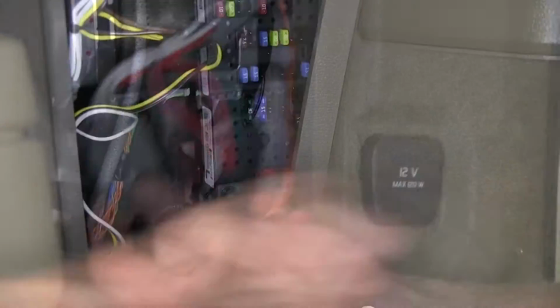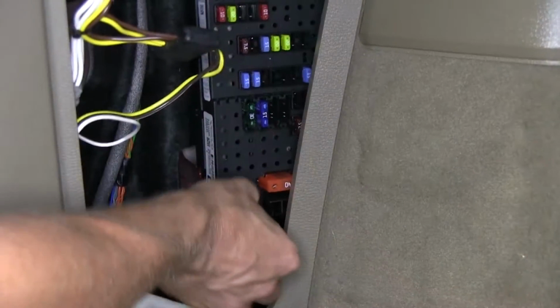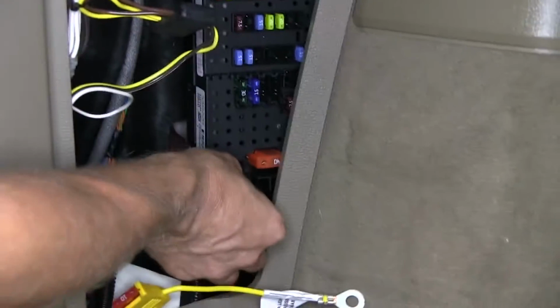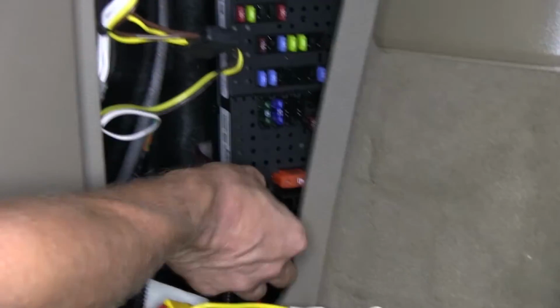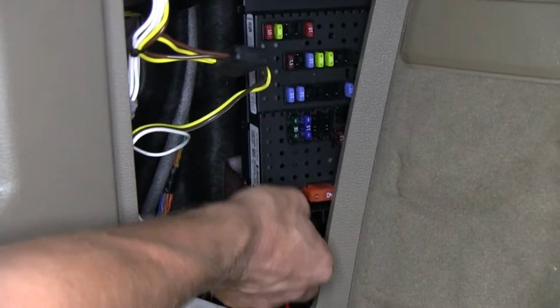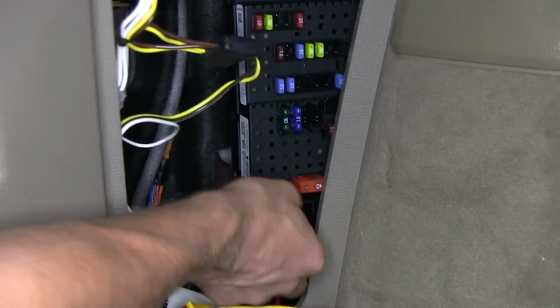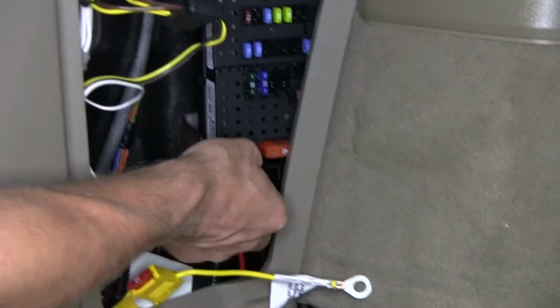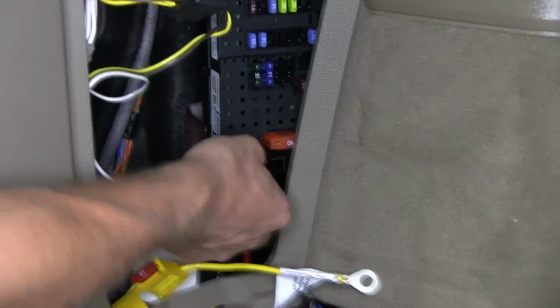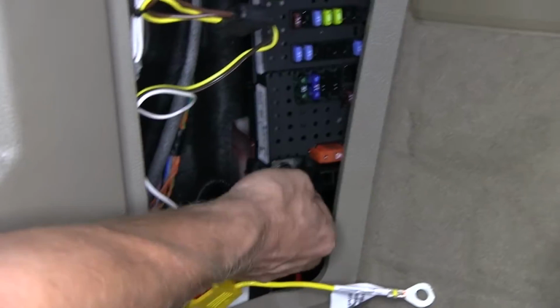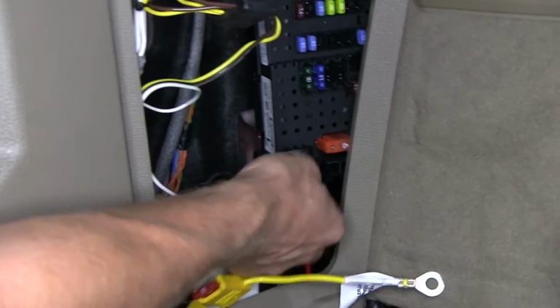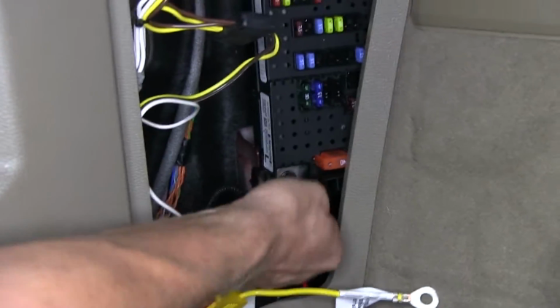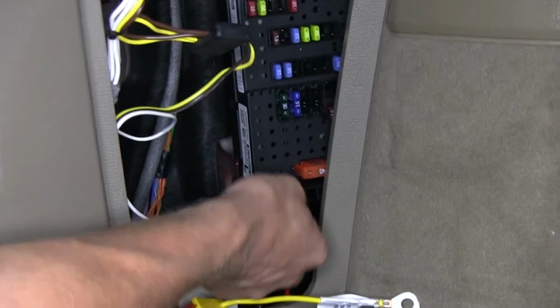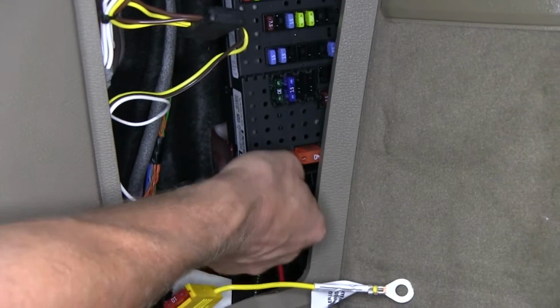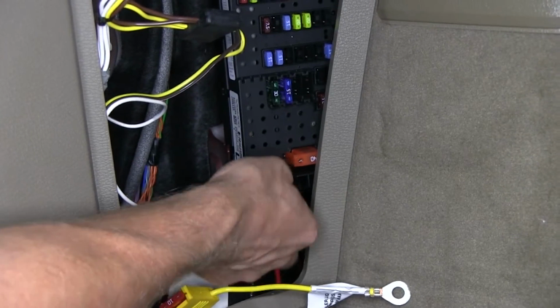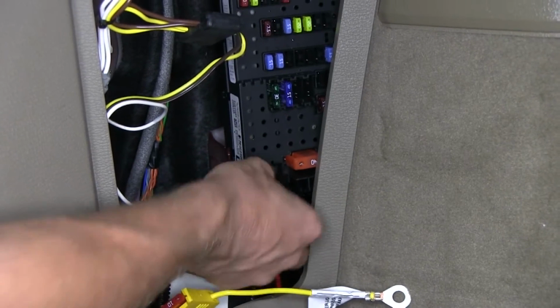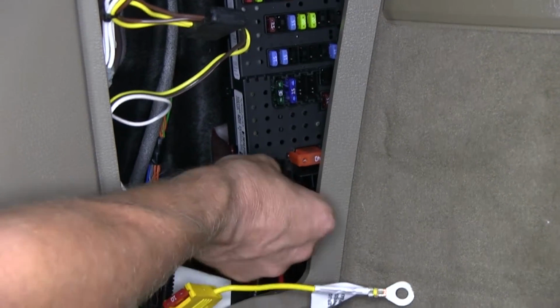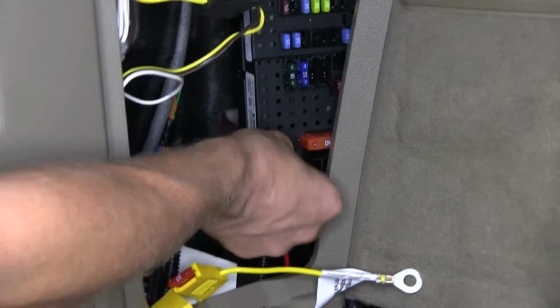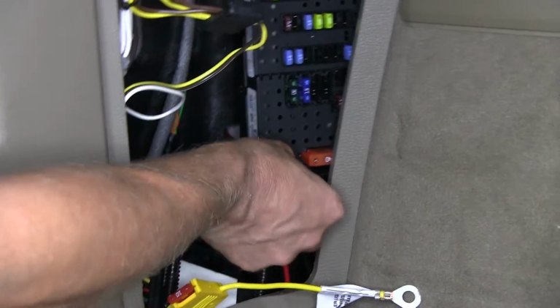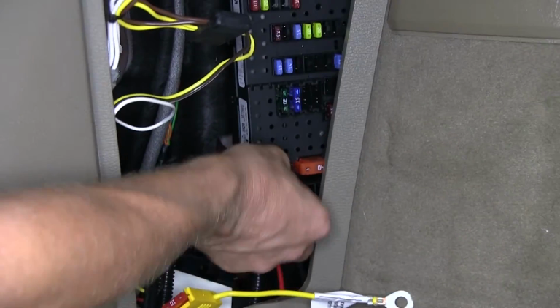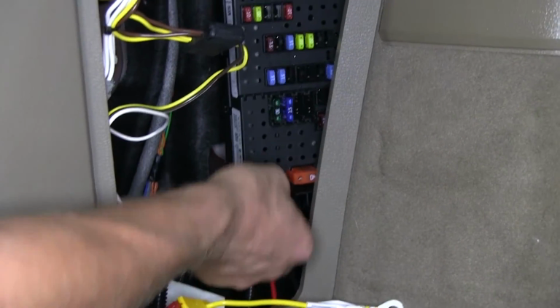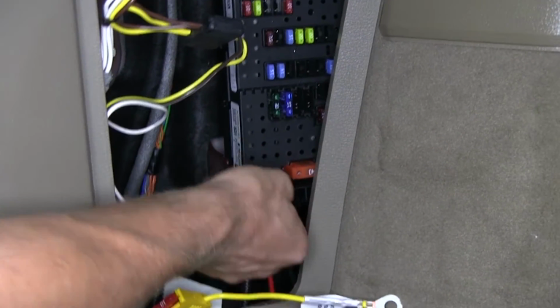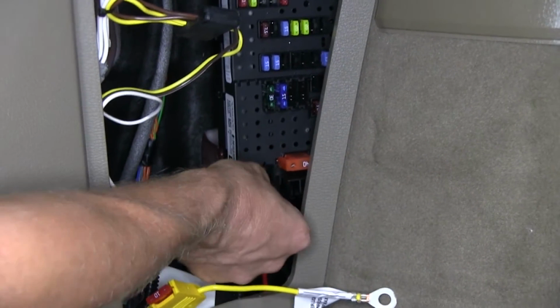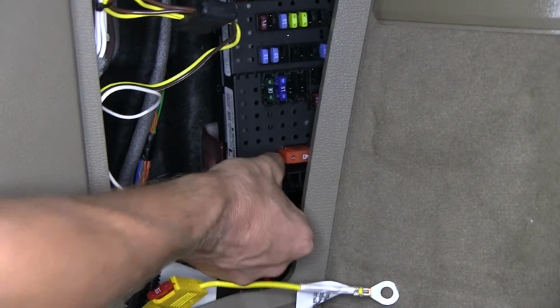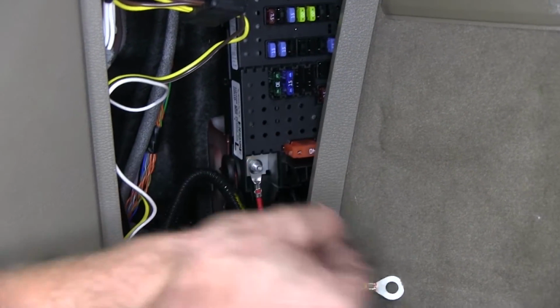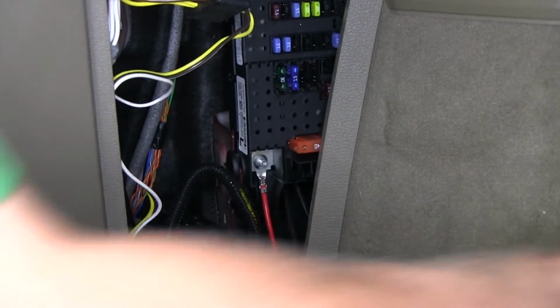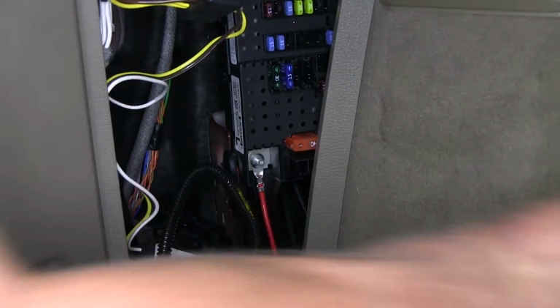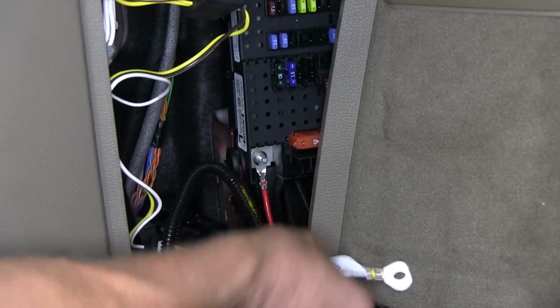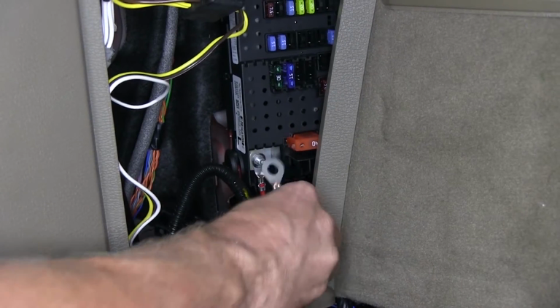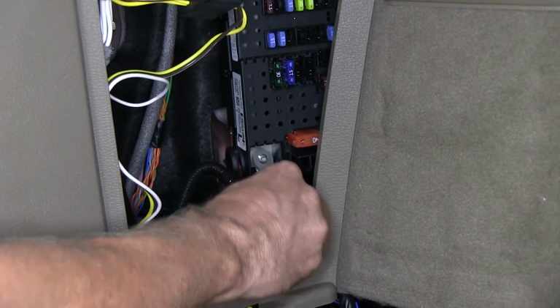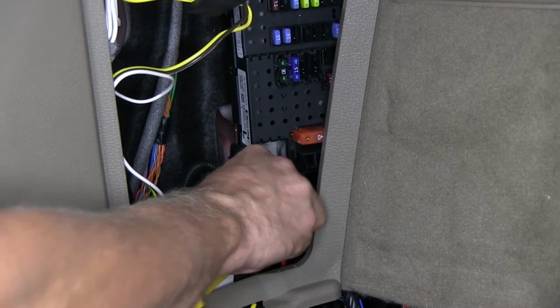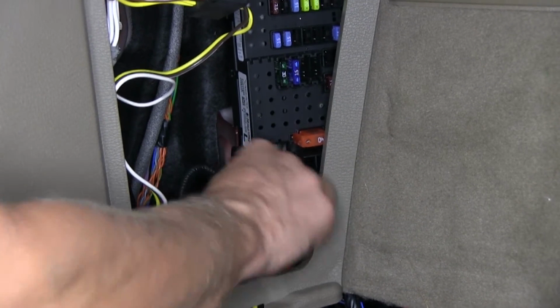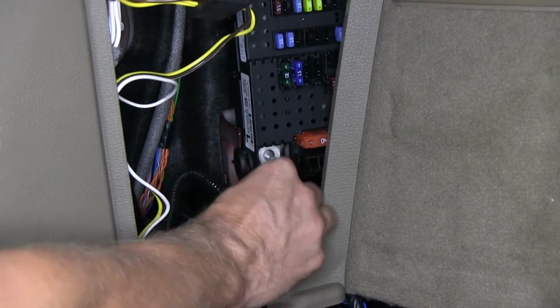Now we'll go ahead and connect power up to our module. That'll be the yellow wire with the ring terminal. There's a red wire going to the fuse panel, so we'll go ahead and unbolt it, then stack our yellow wire on top and reinstall the nut.